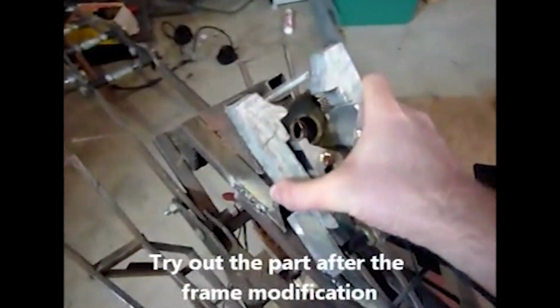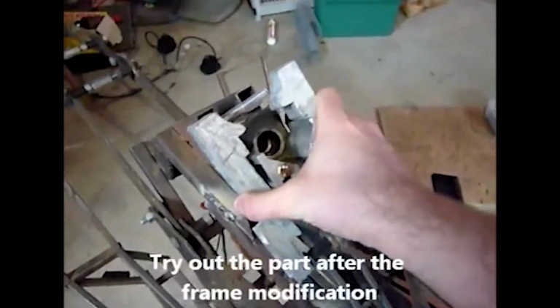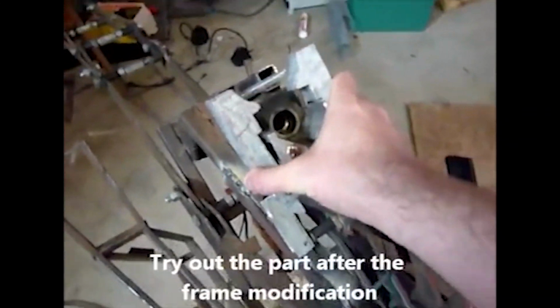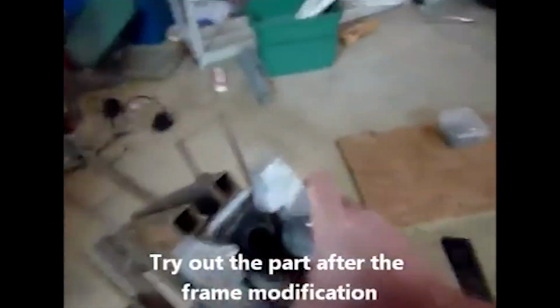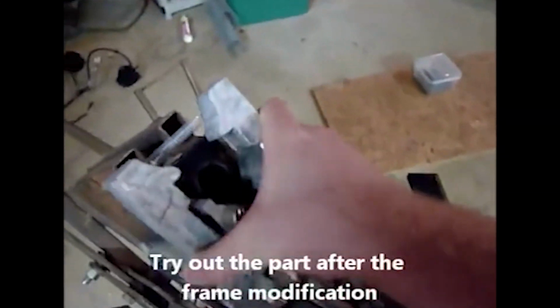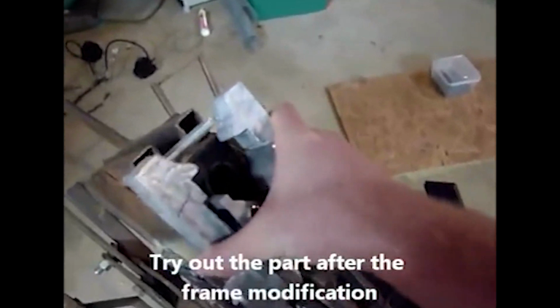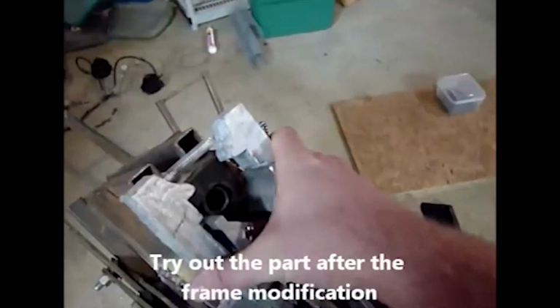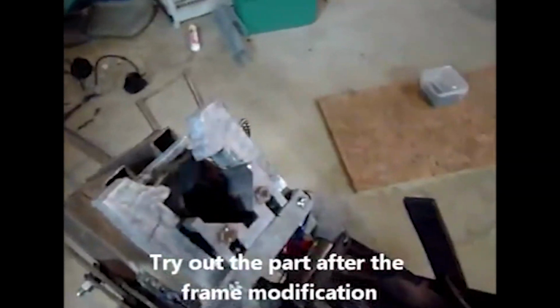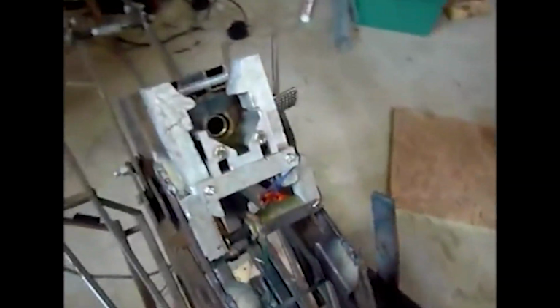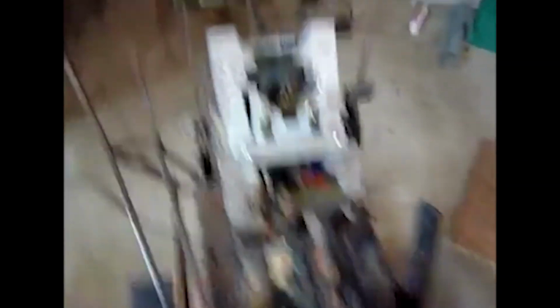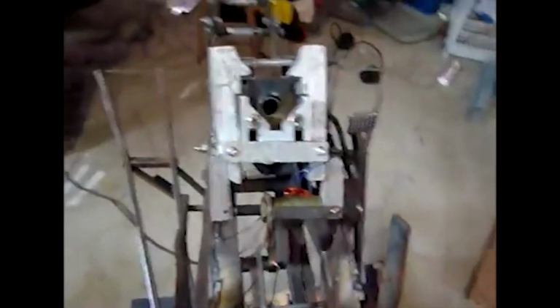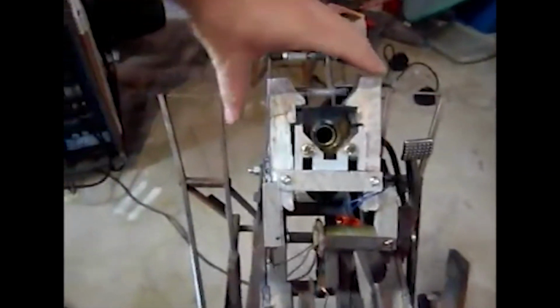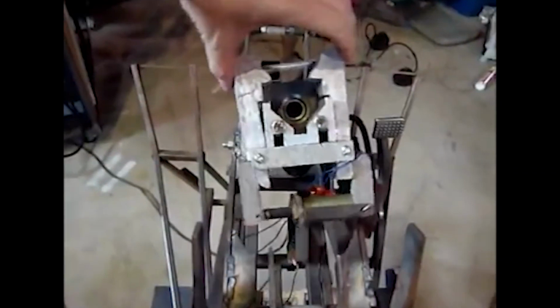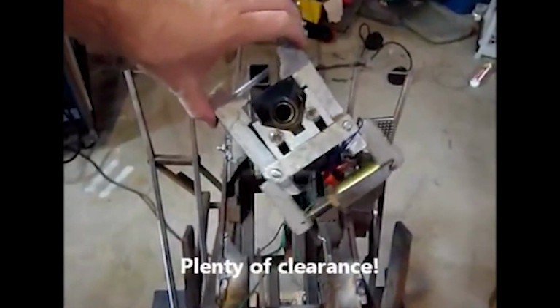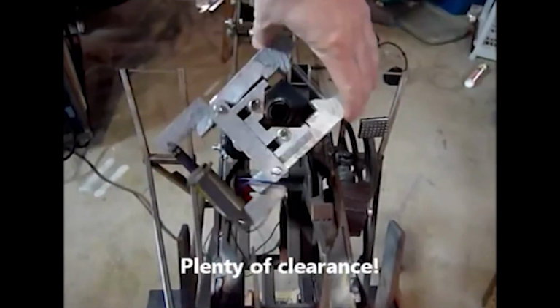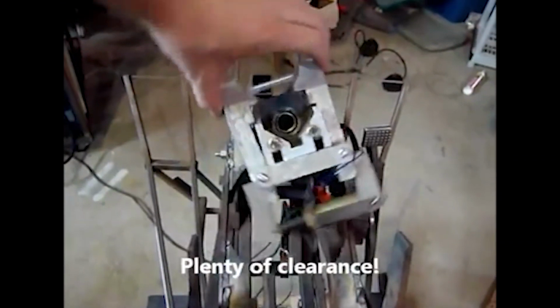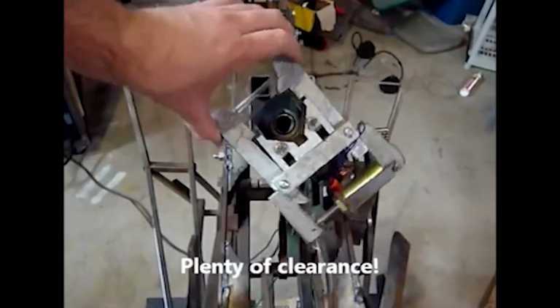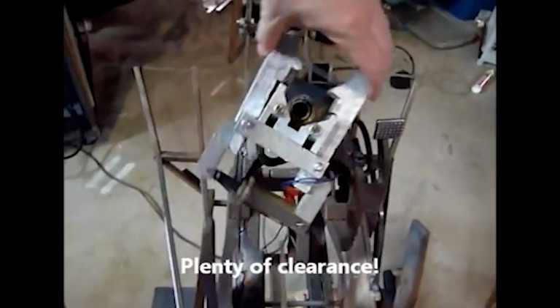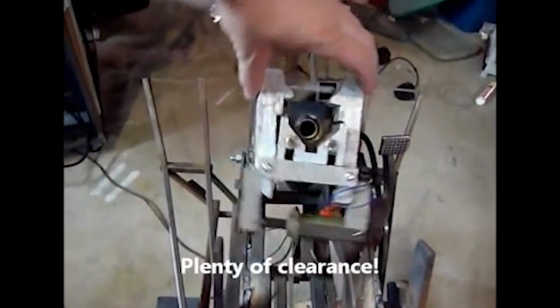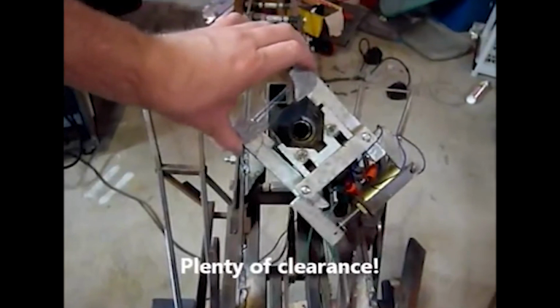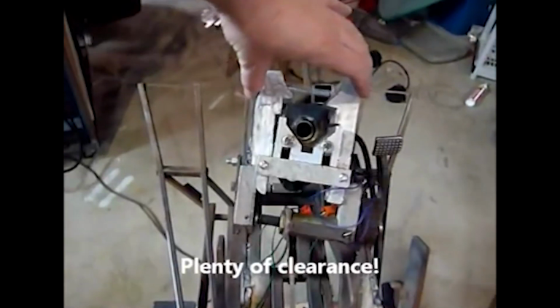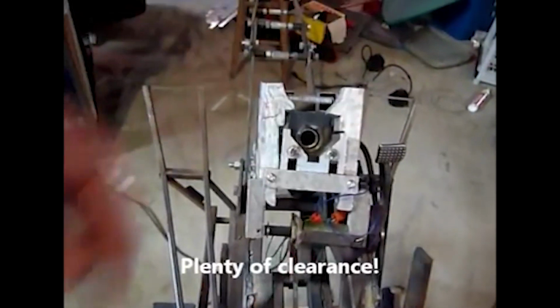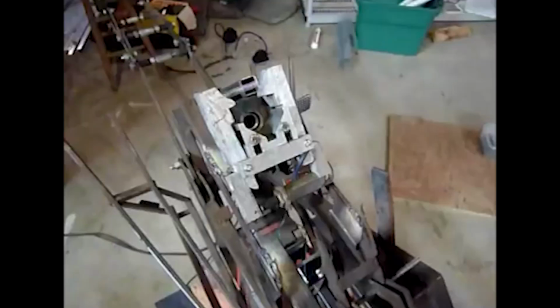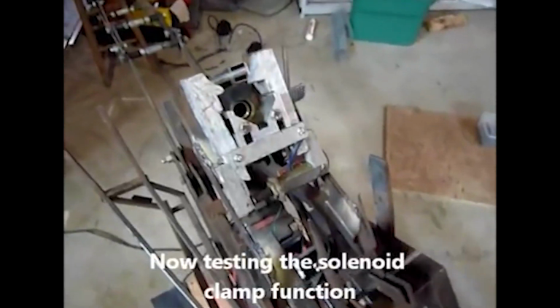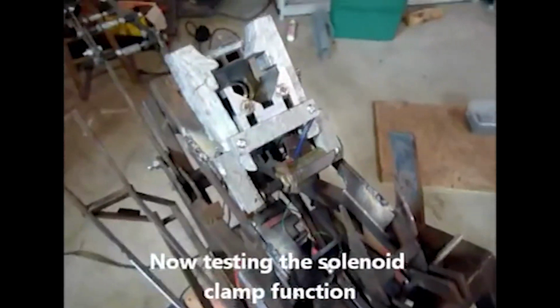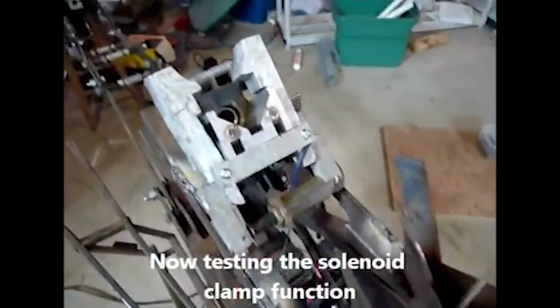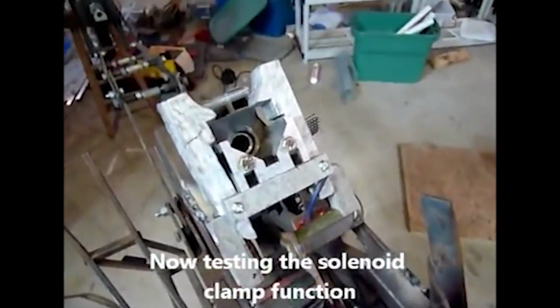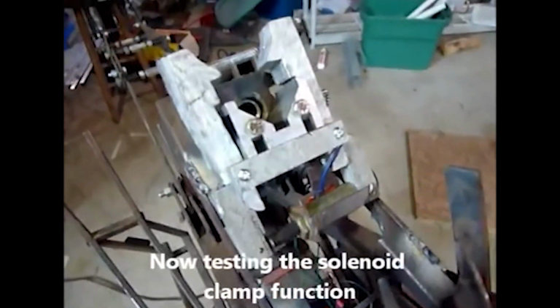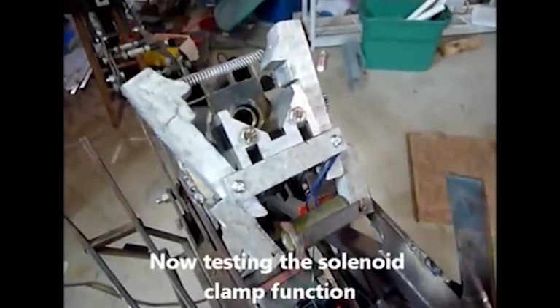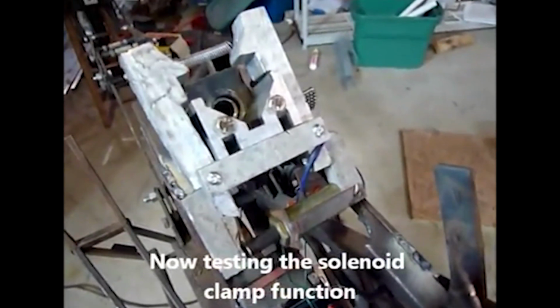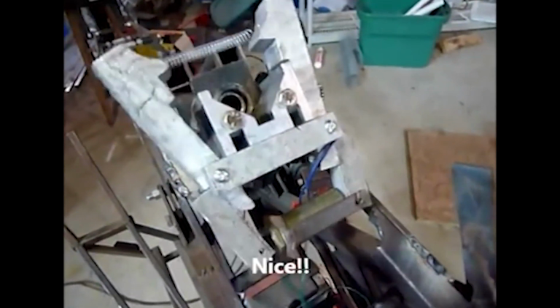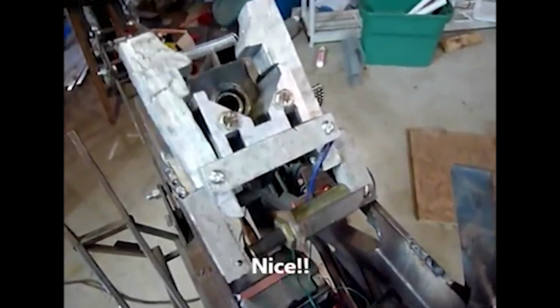We left off the last video with the work stands and the steering column locking mechanism, which locks the handlebars to the steering column when the virtual pivot assembly front end closes.